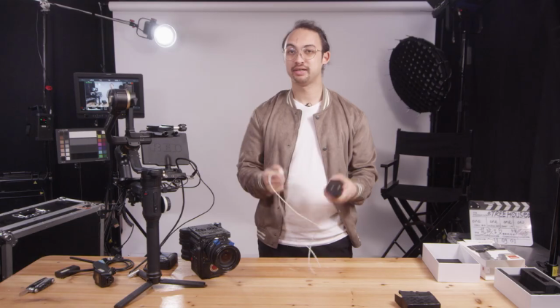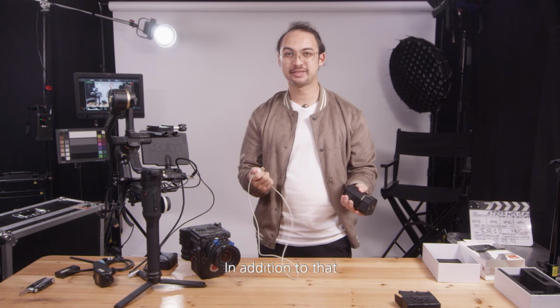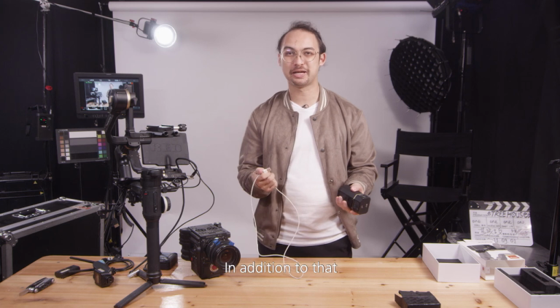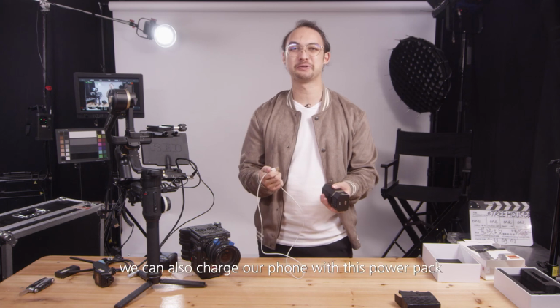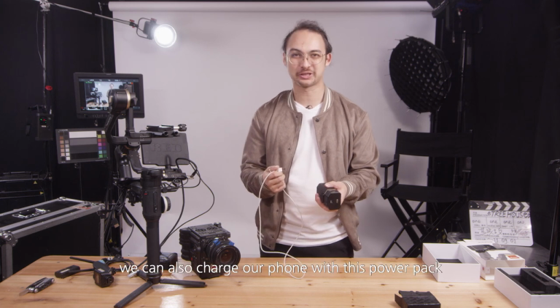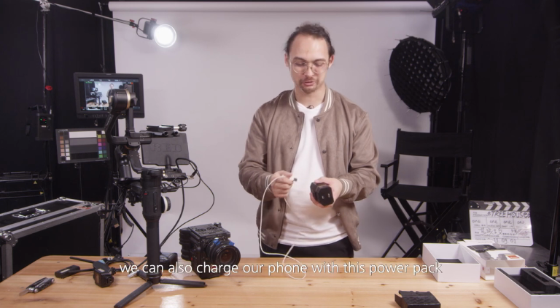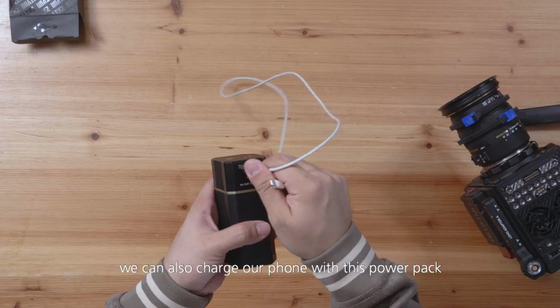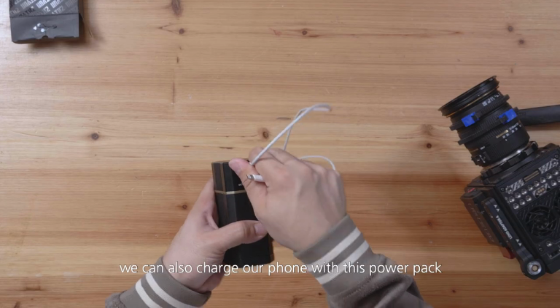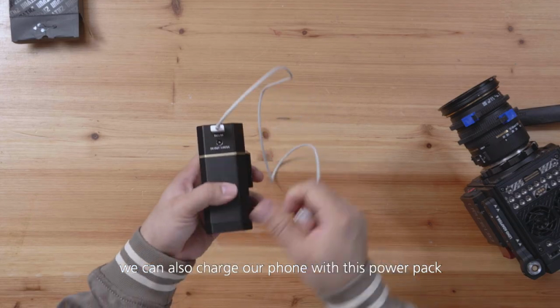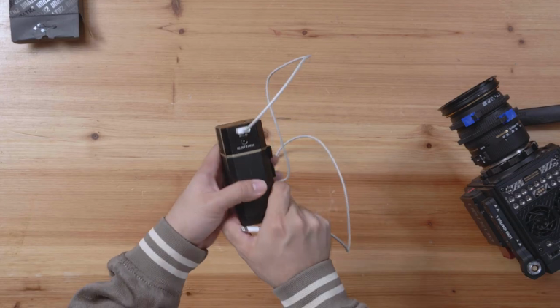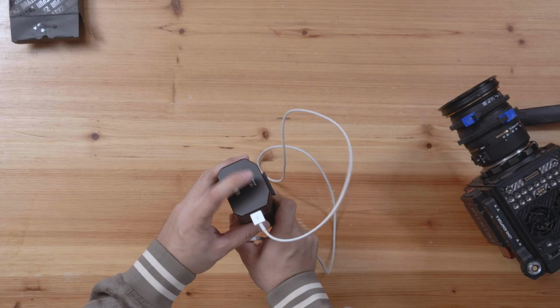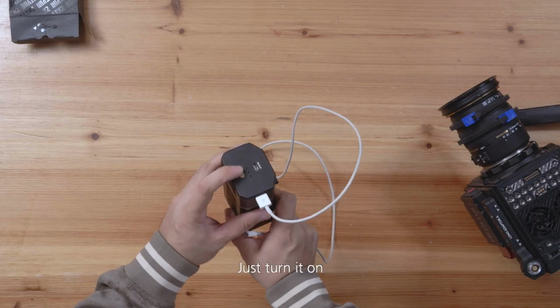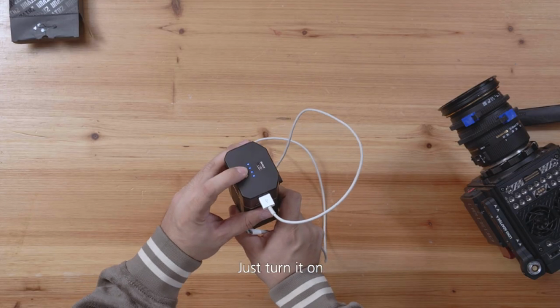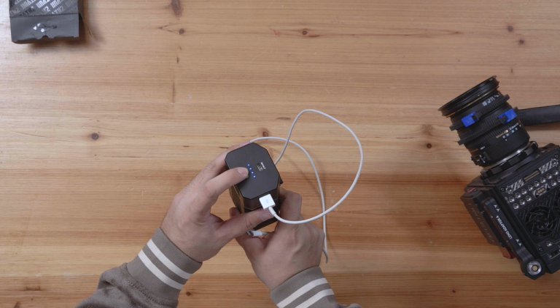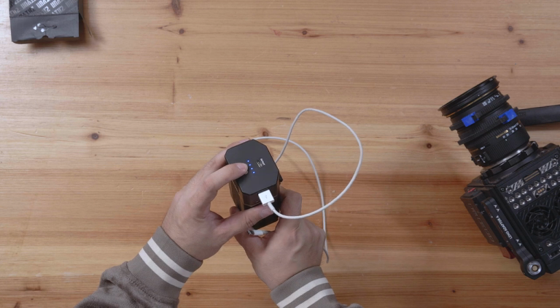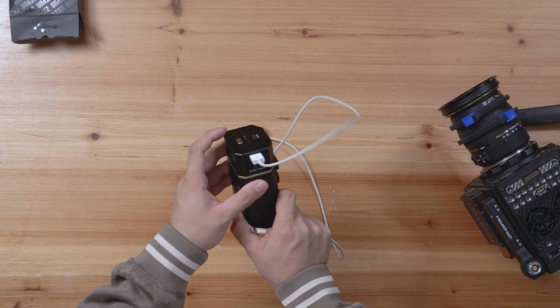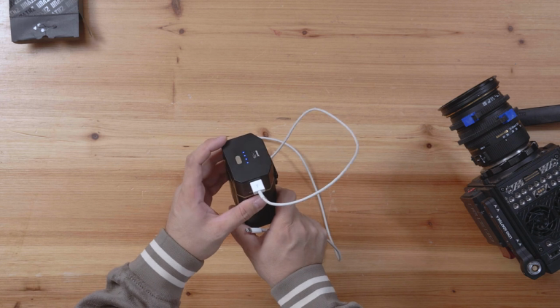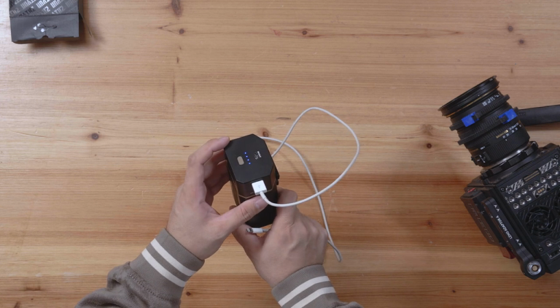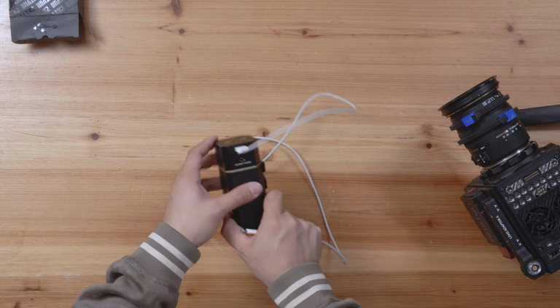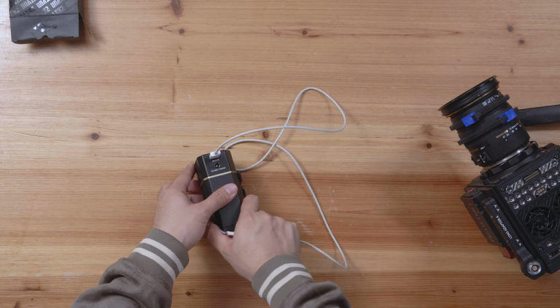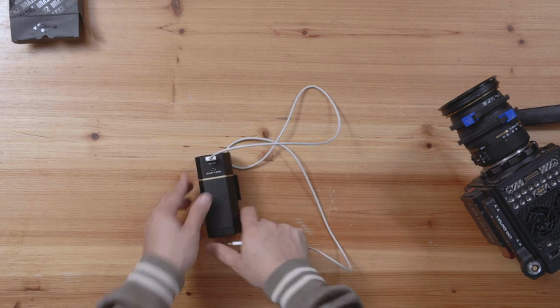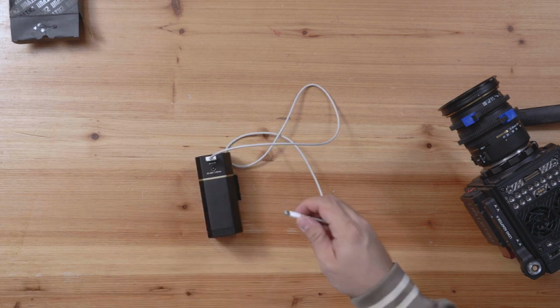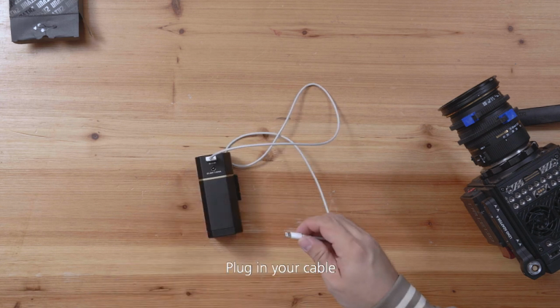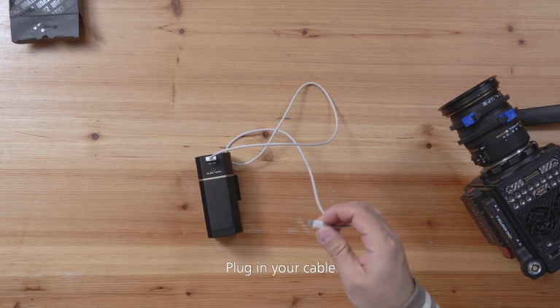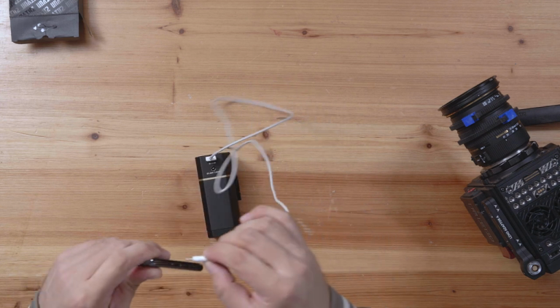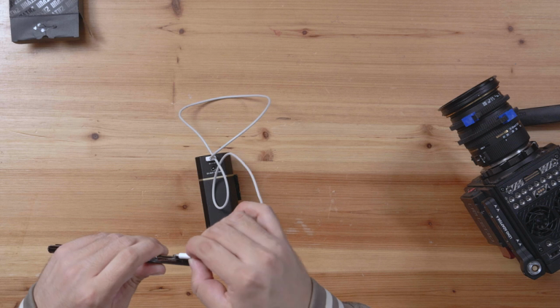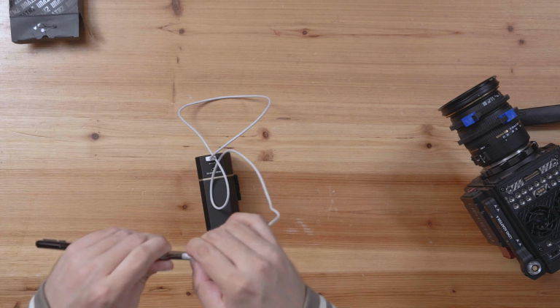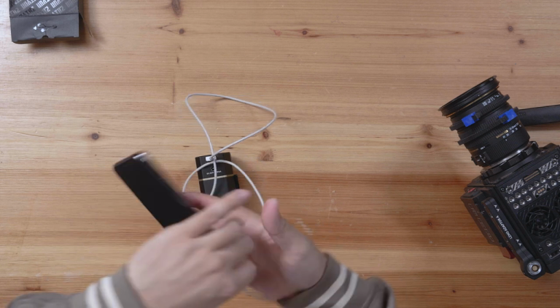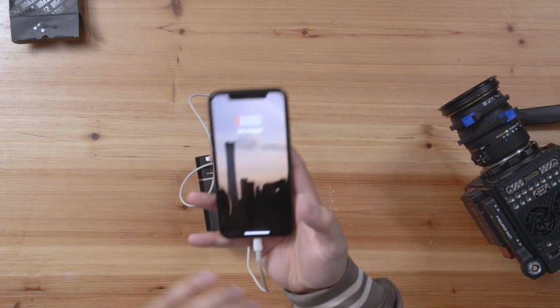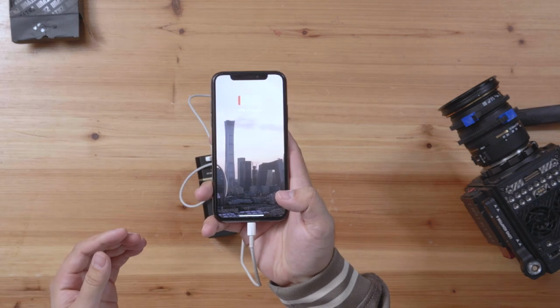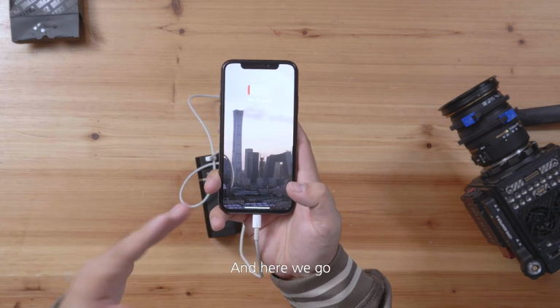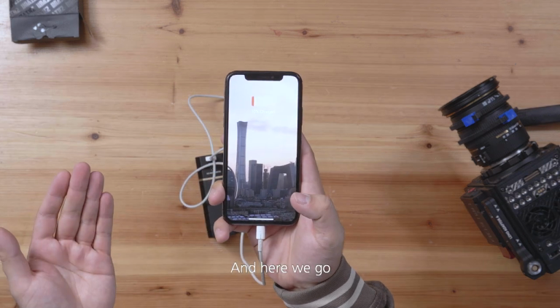In addition to that, we can also charge our phone with this power pack. Just turn it on, plug in your cable, and here we go.